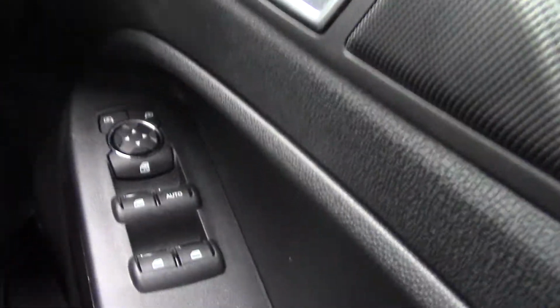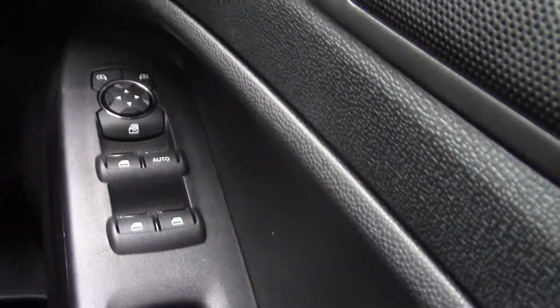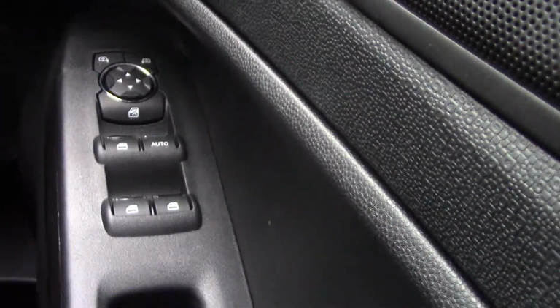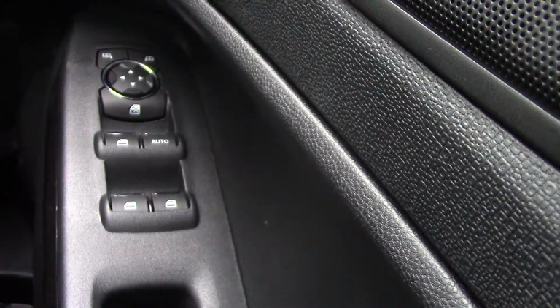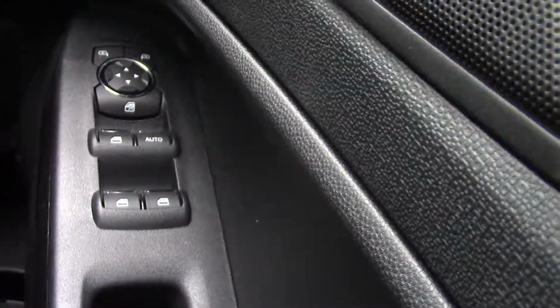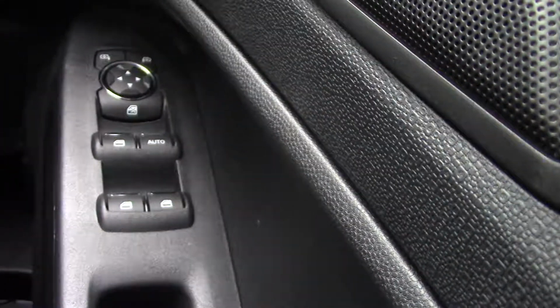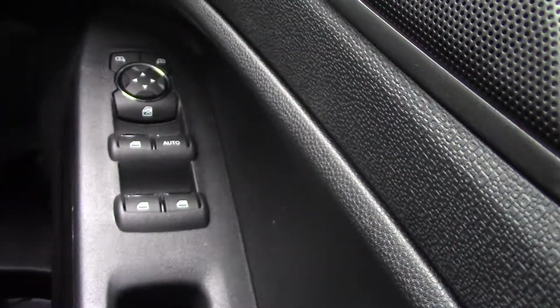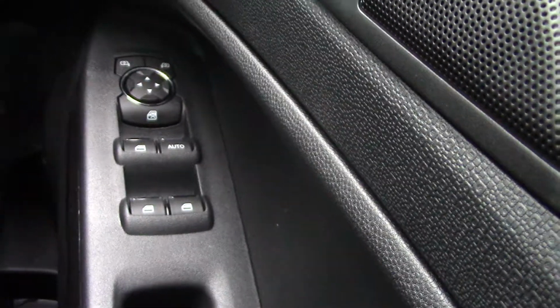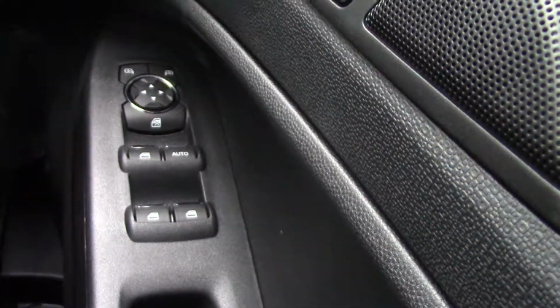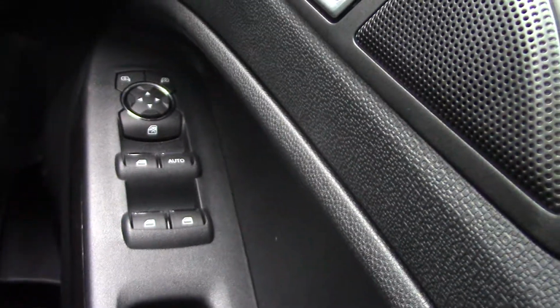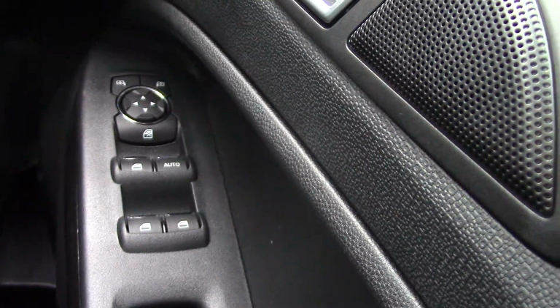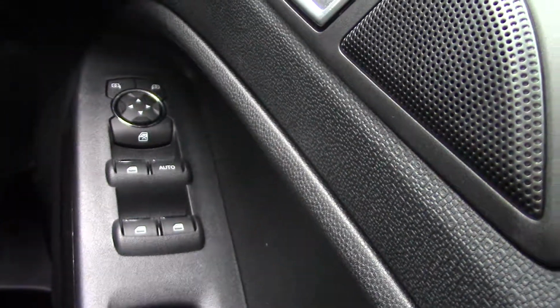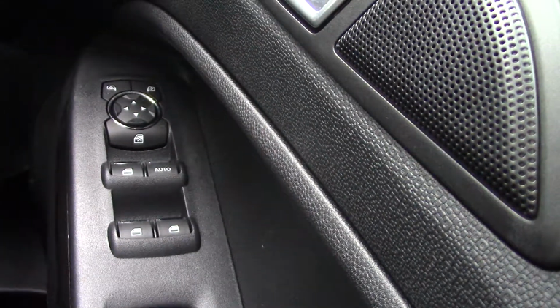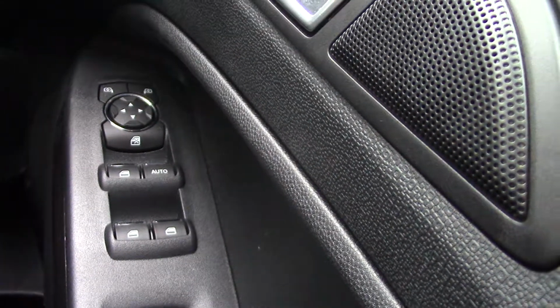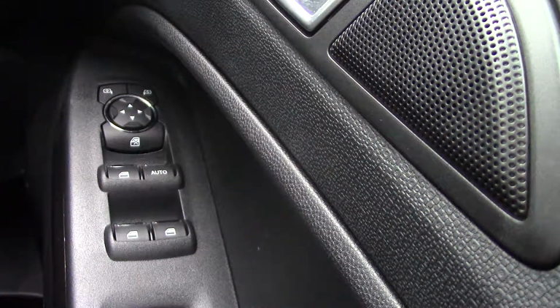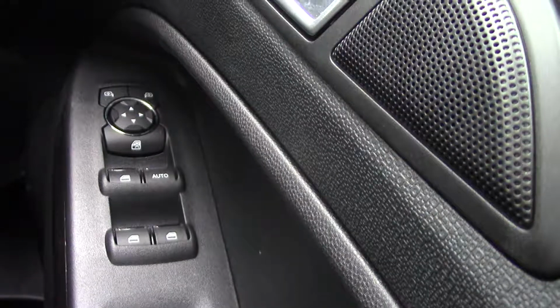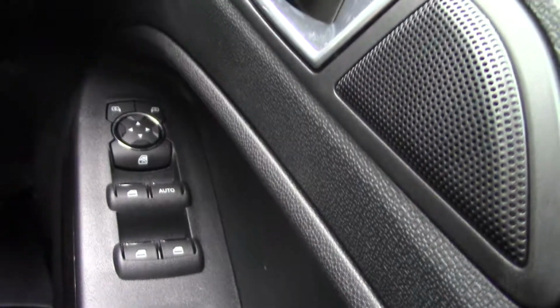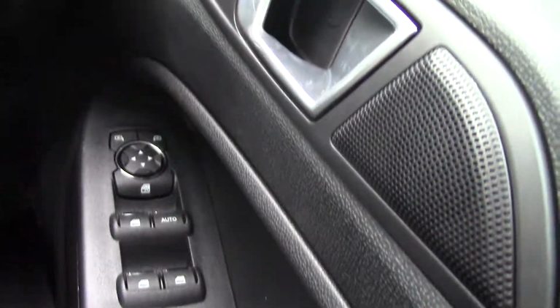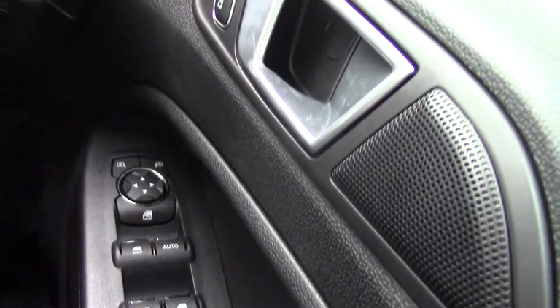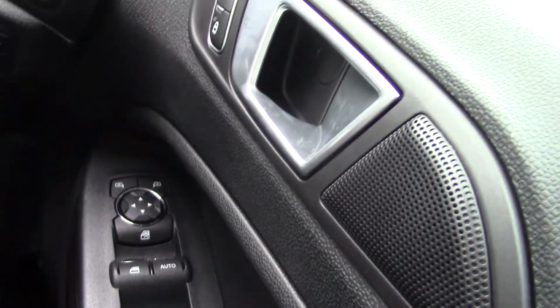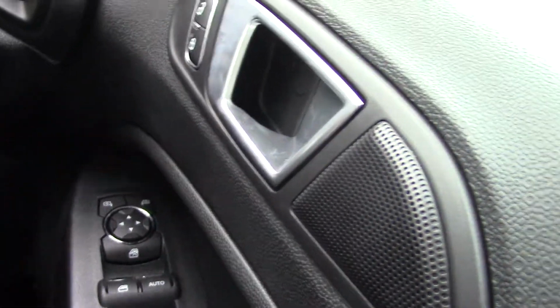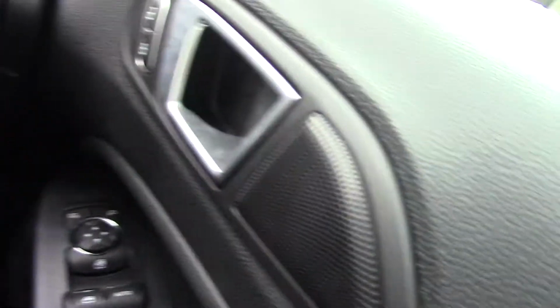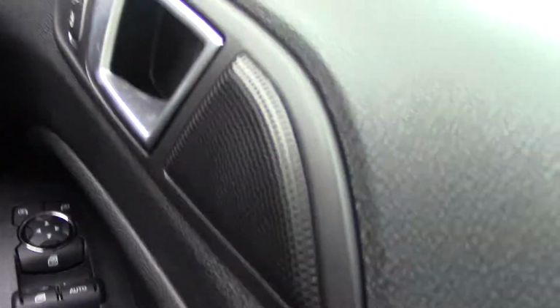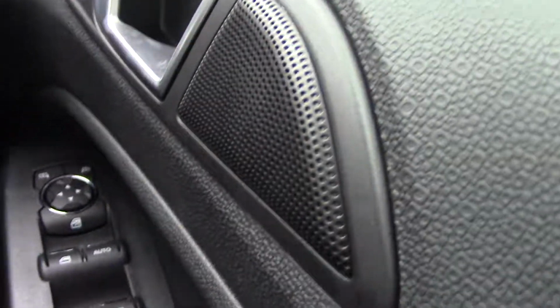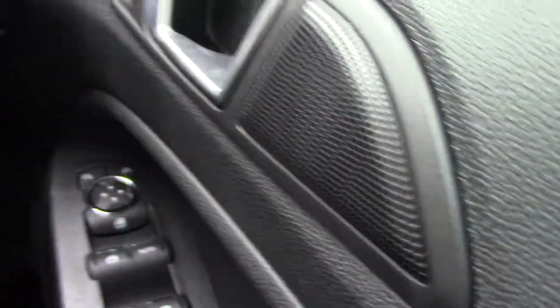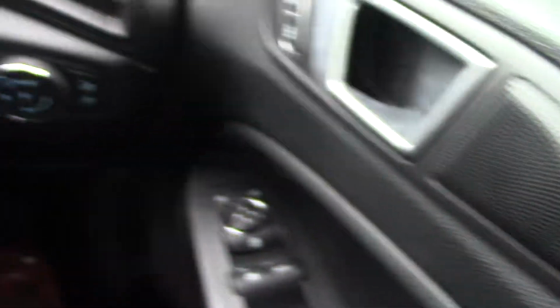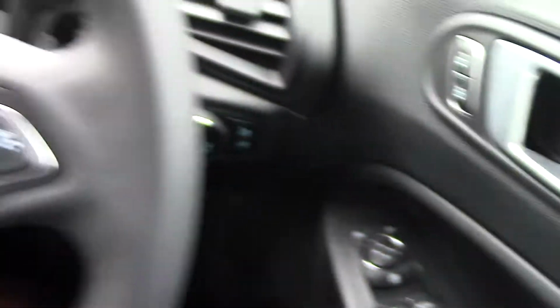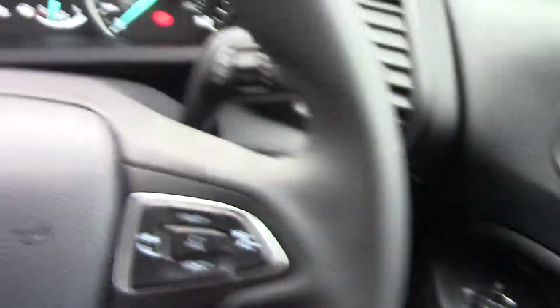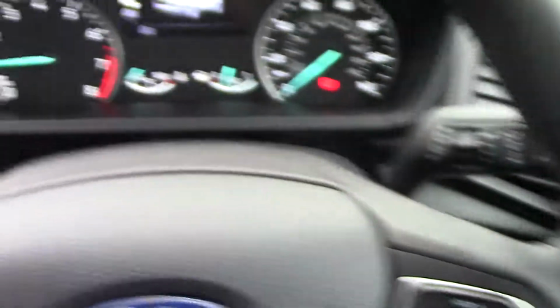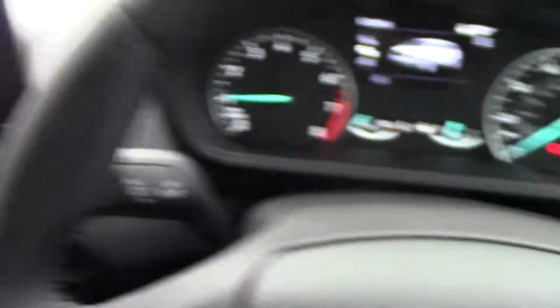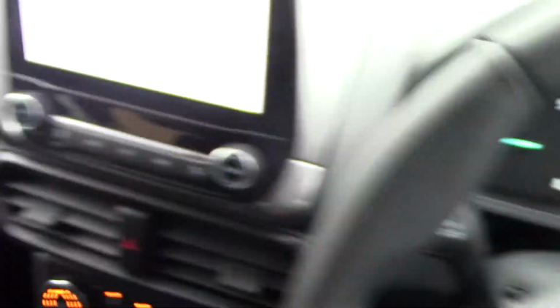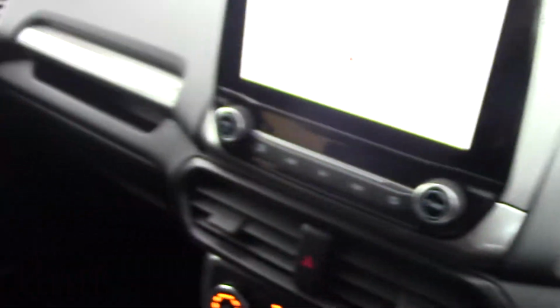Down here you have your electric windows with auto one-touch on the driver's side, plus electric door mirrors as well. As you can see, a really nice spec car.